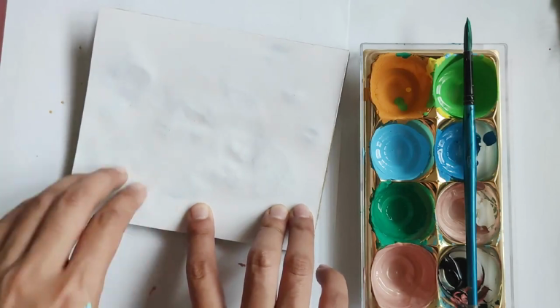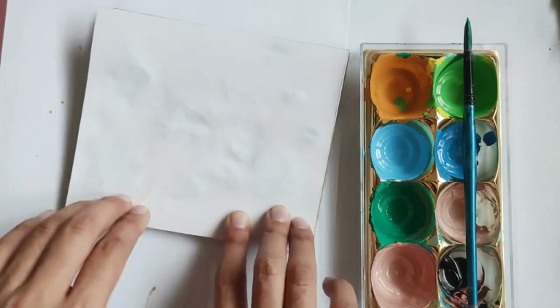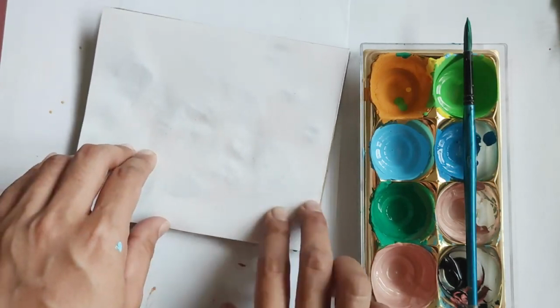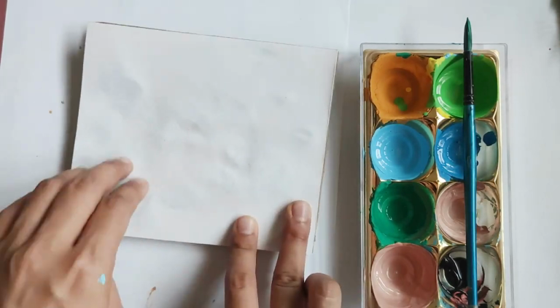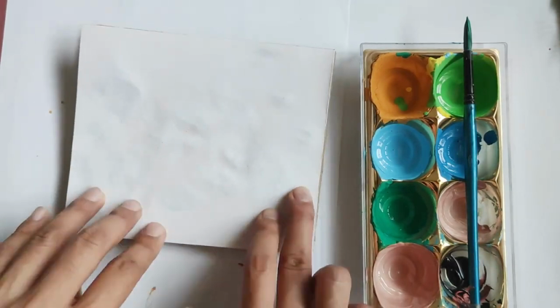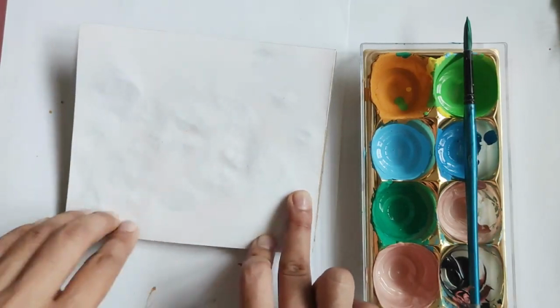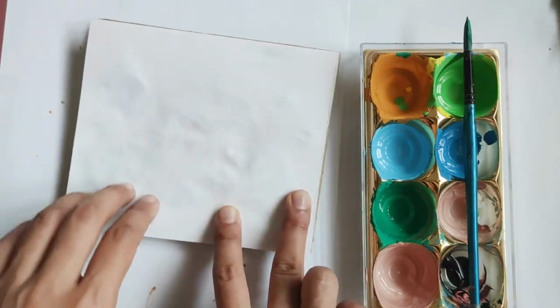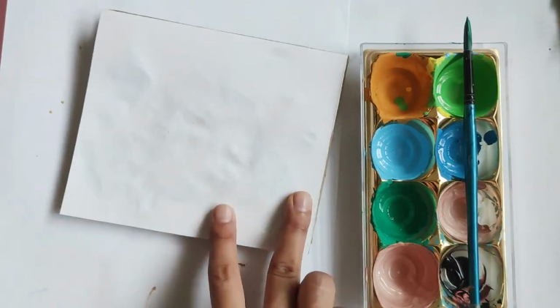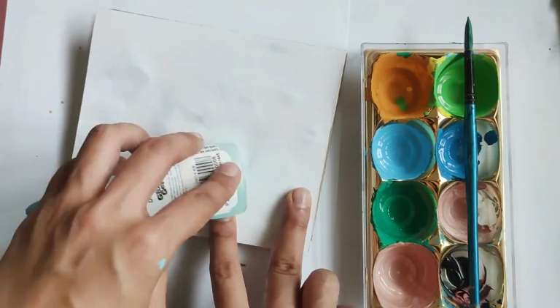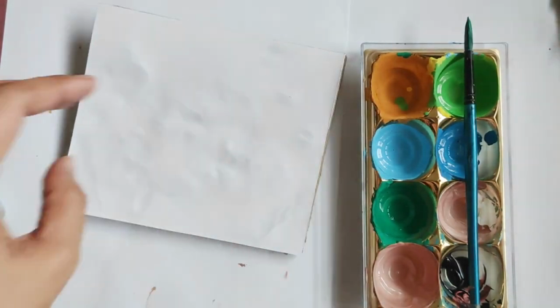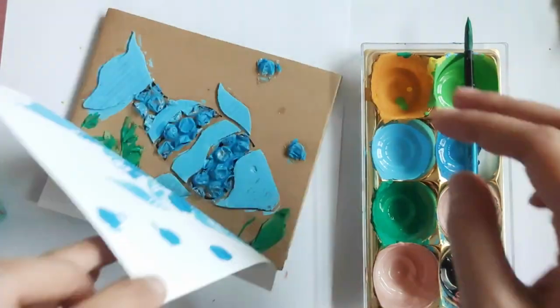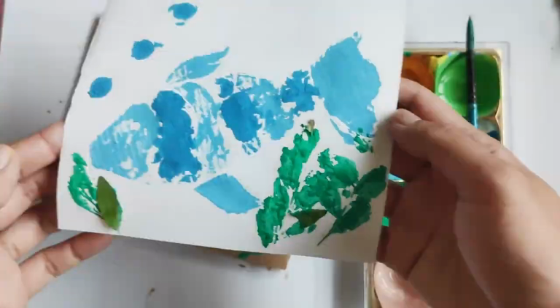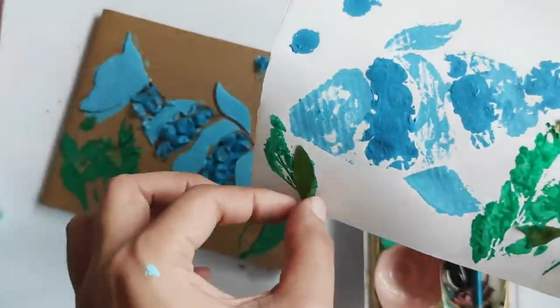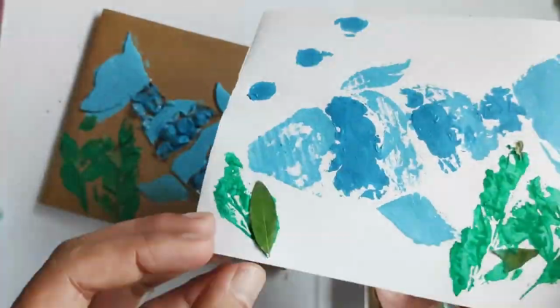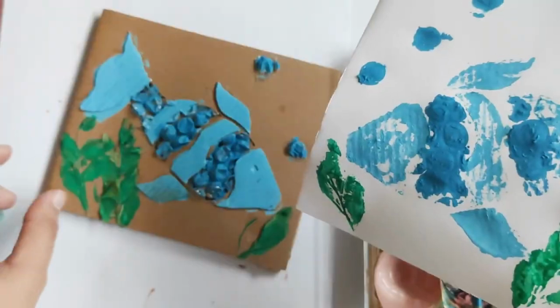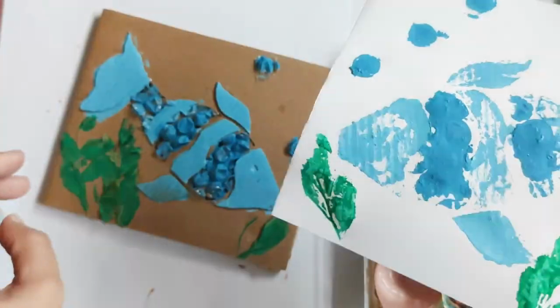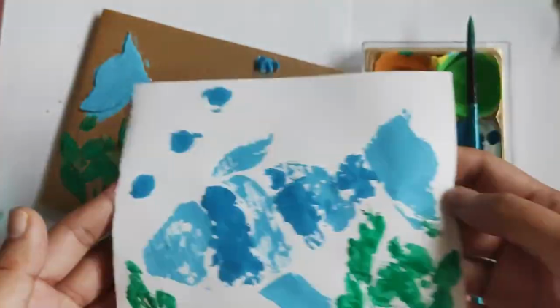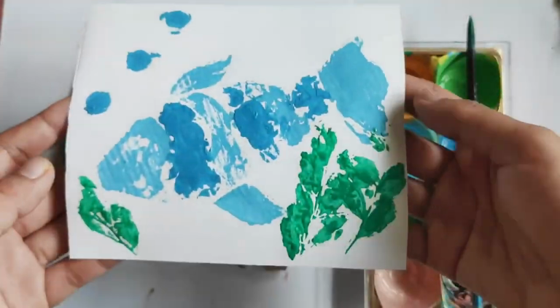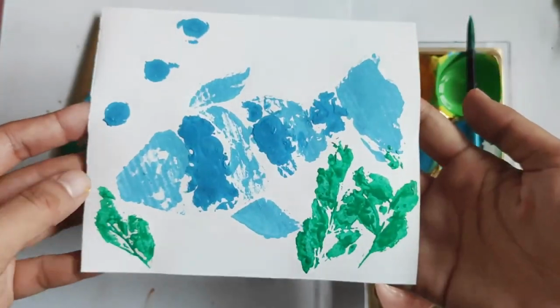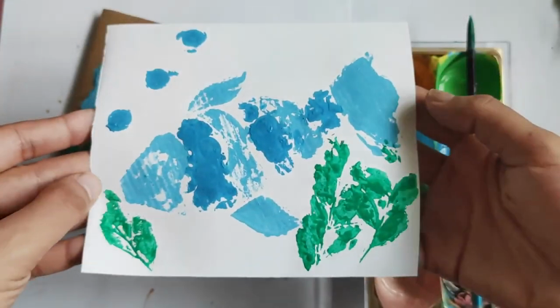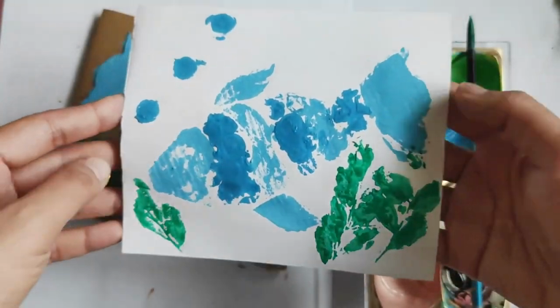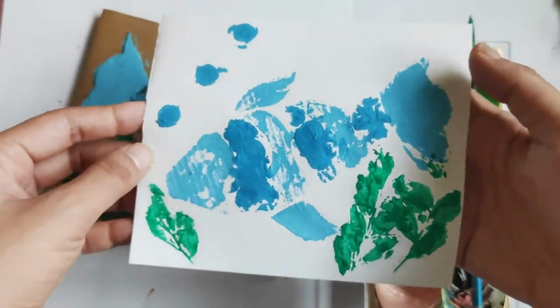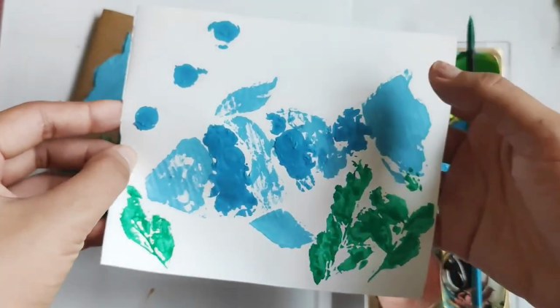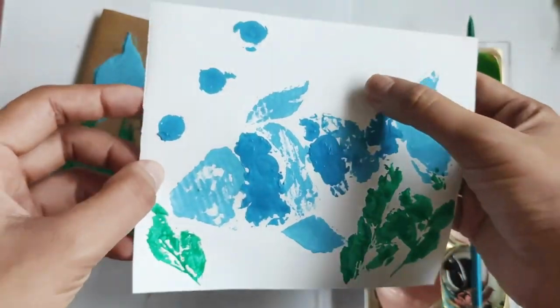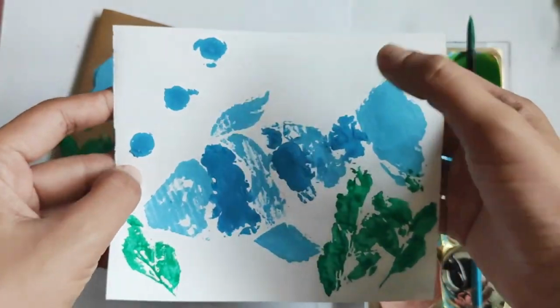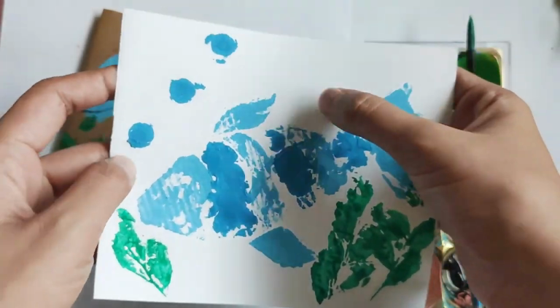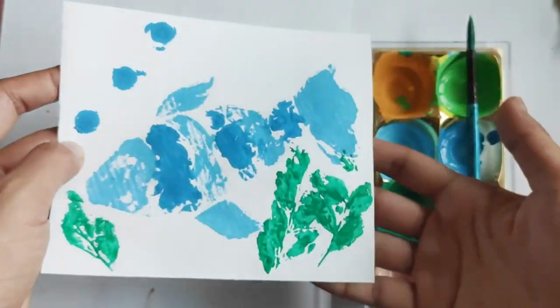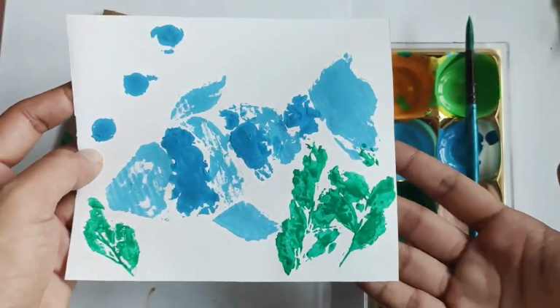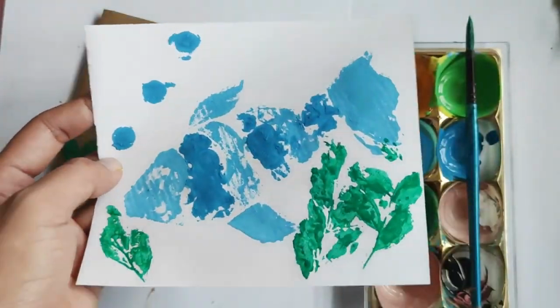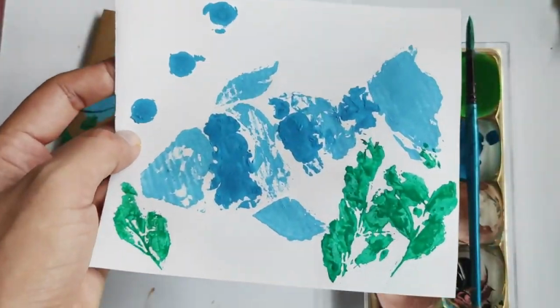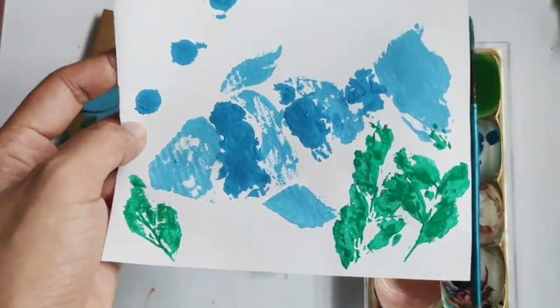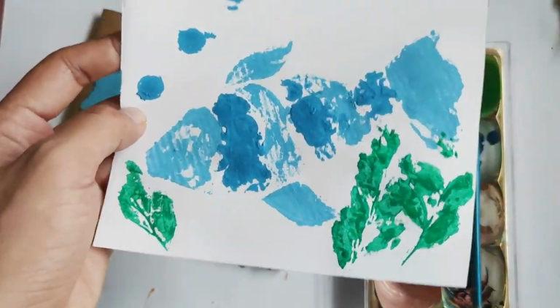Sometimes, you gotta embrace the imperfections of printmaking because that's what makes printmaking so unique and special.